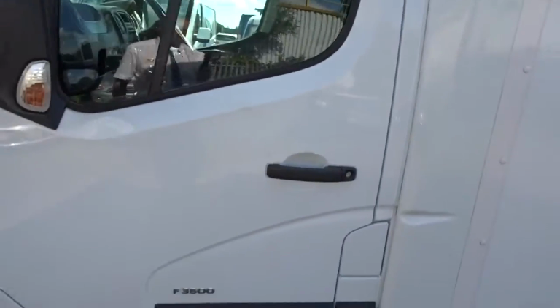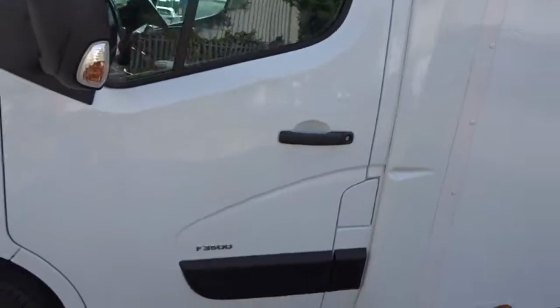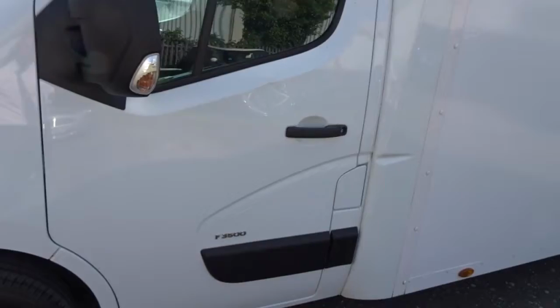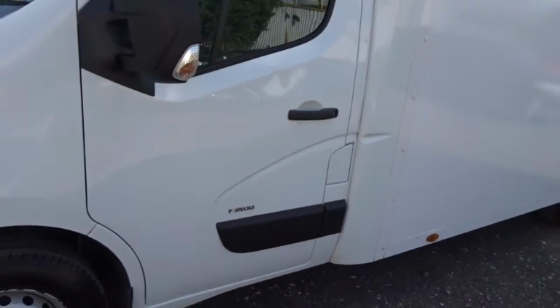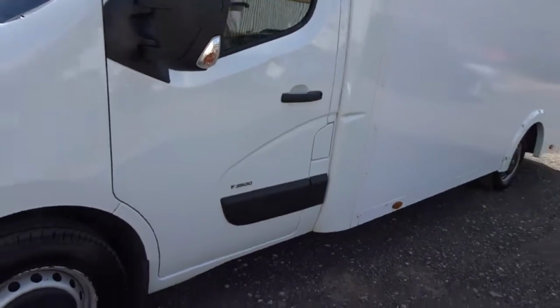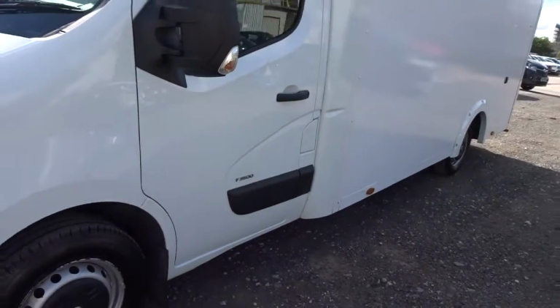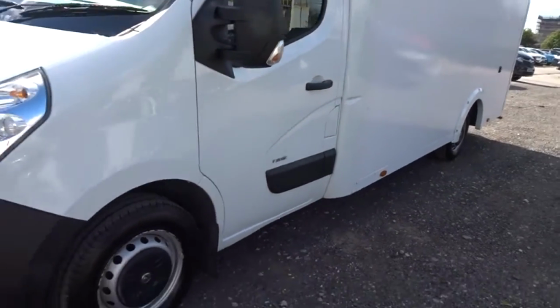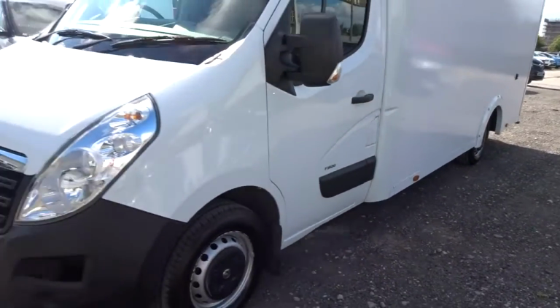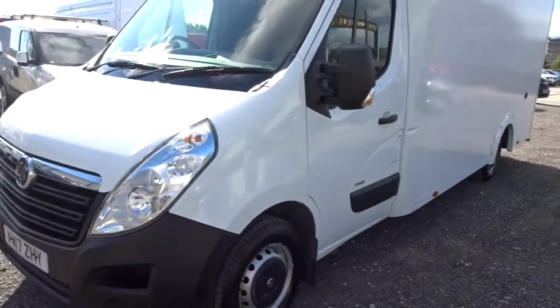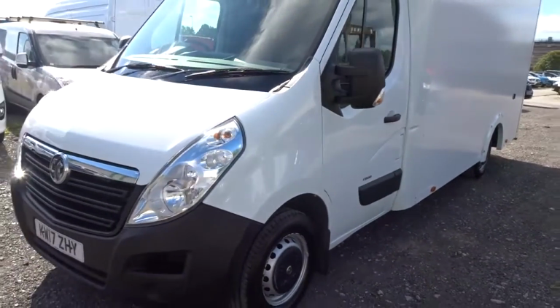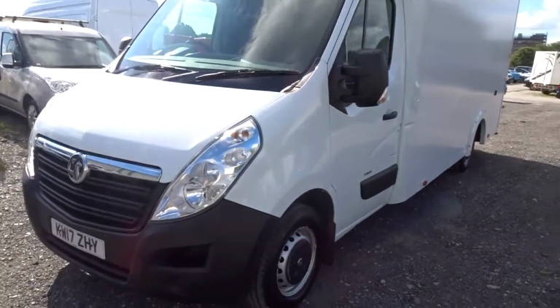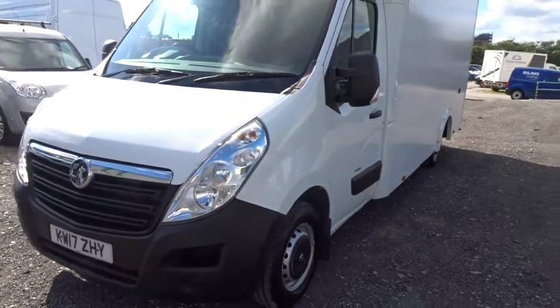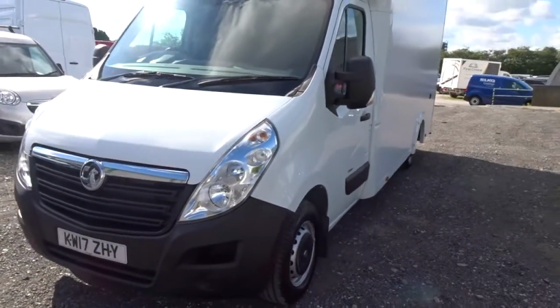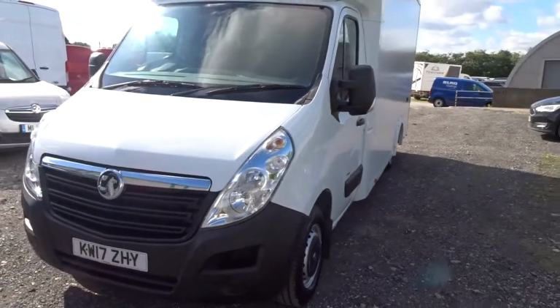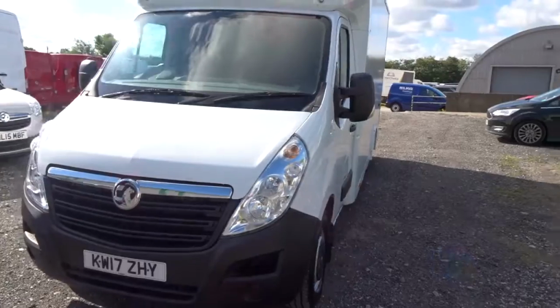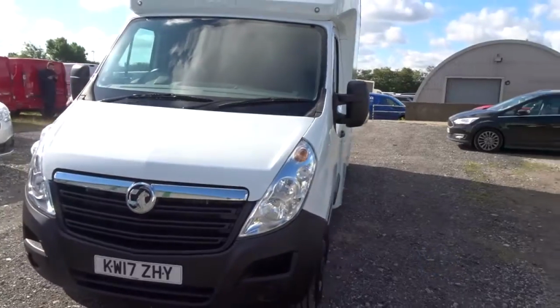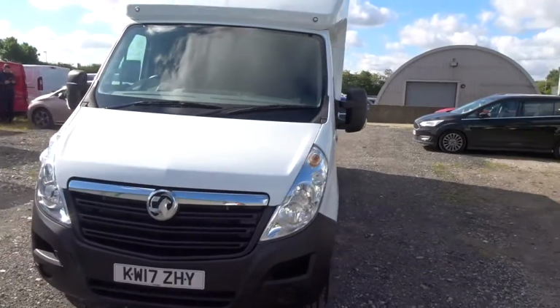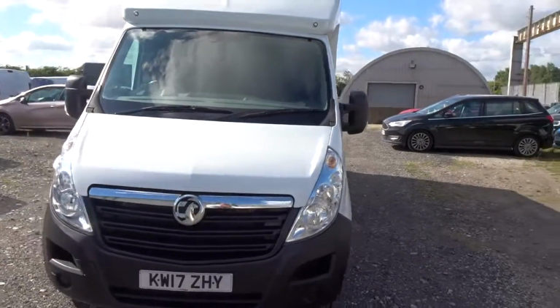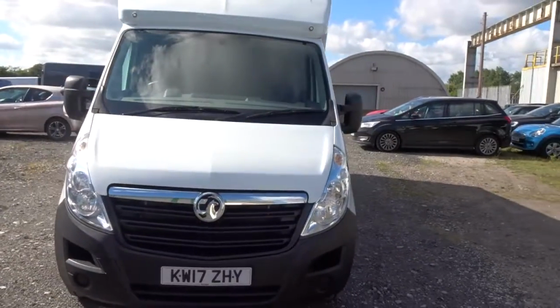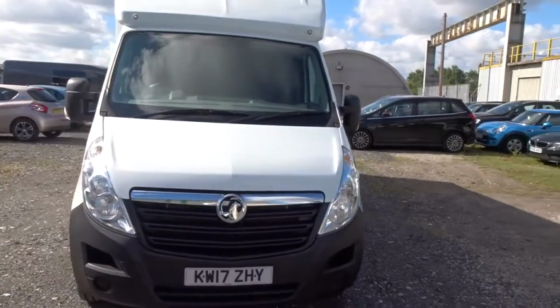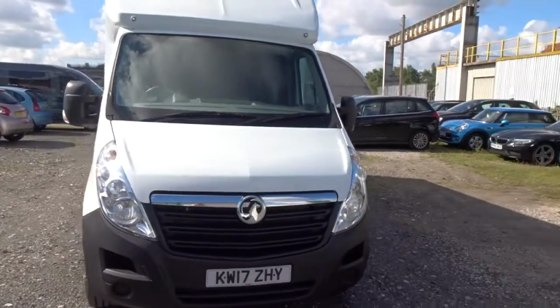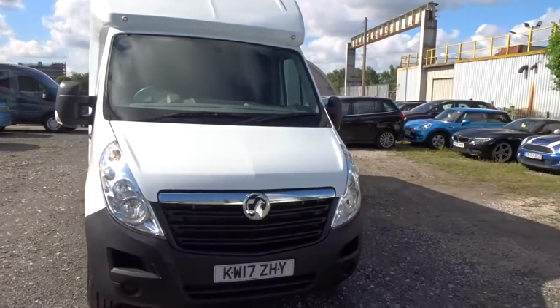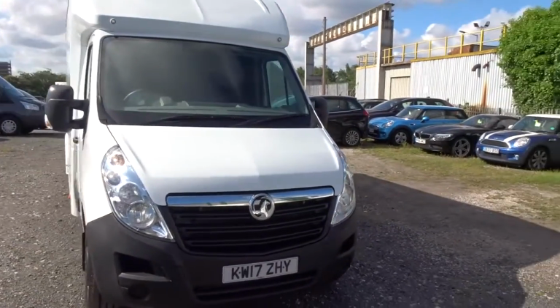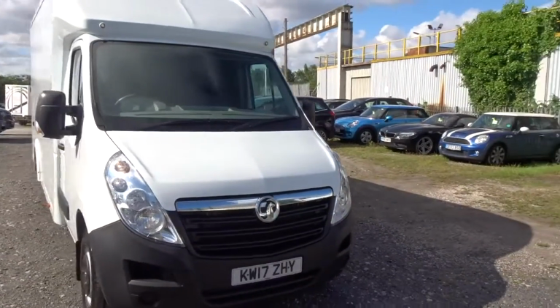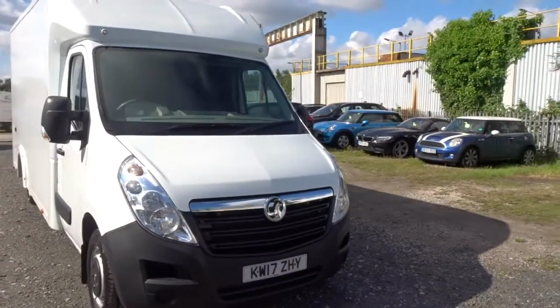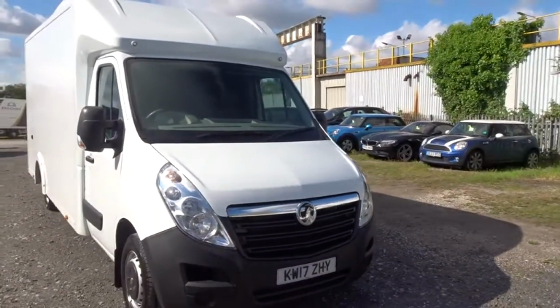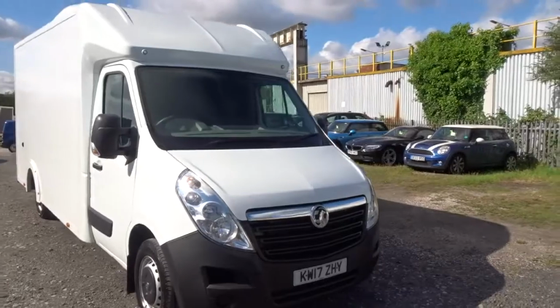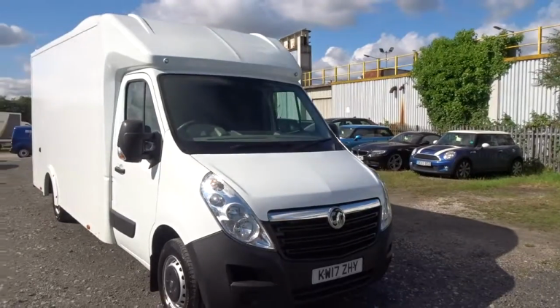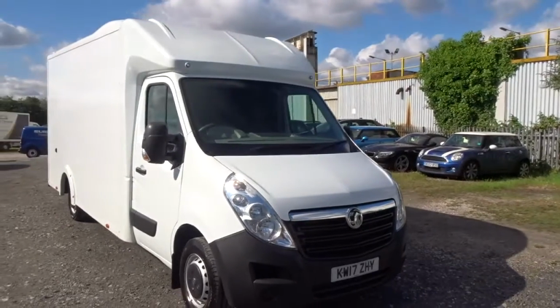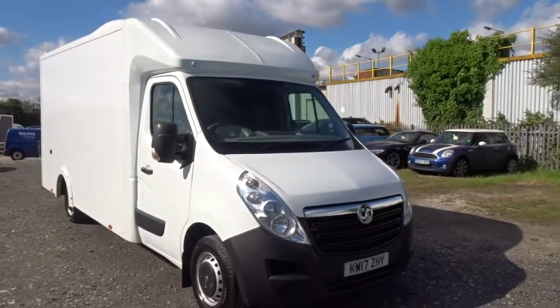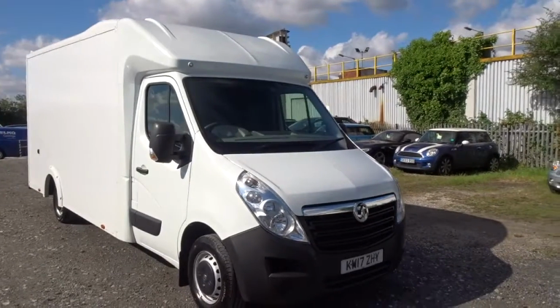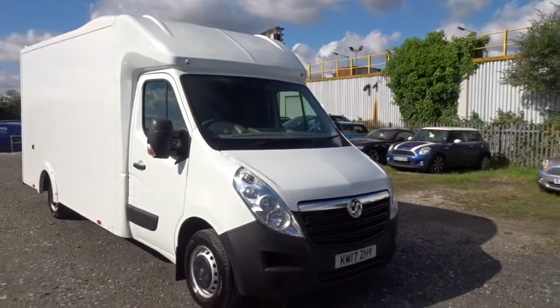Vans are available today at Pentingot. For more information, please contact the sales team — we're more than happy to arrange a short test drive at your convenience. Thank you for watching and hopefully see you soon at Pentingot.